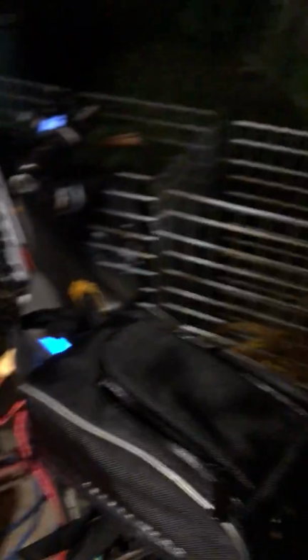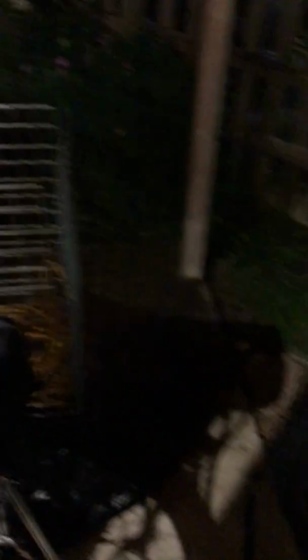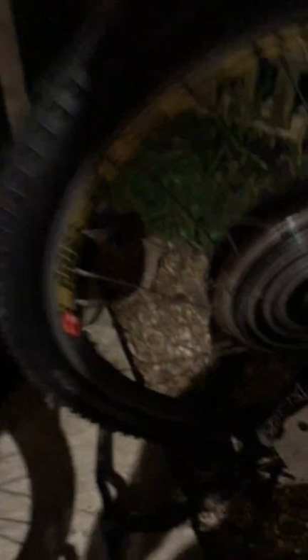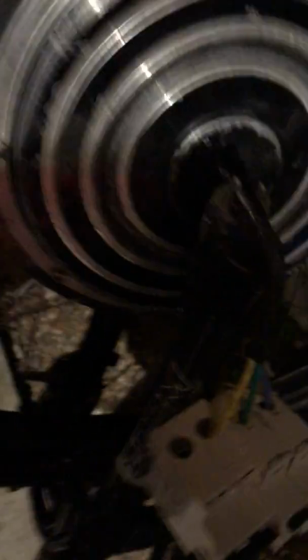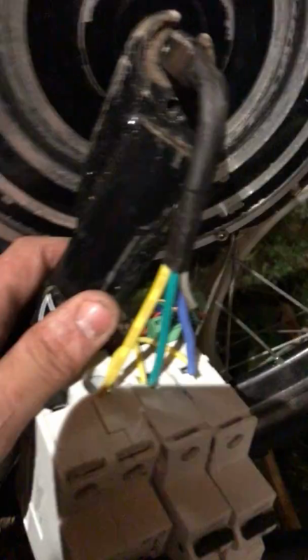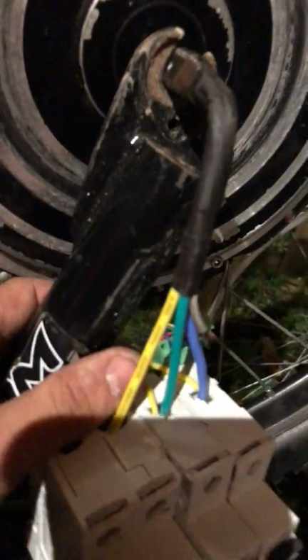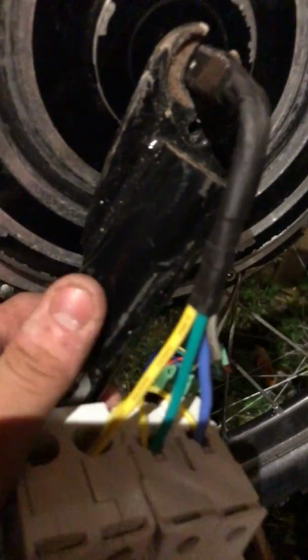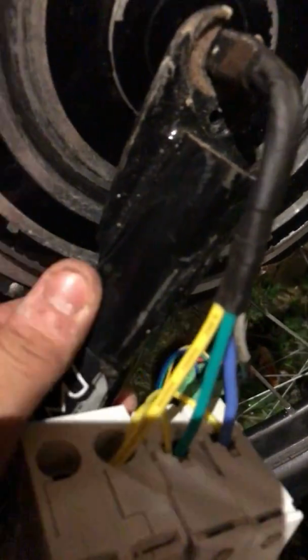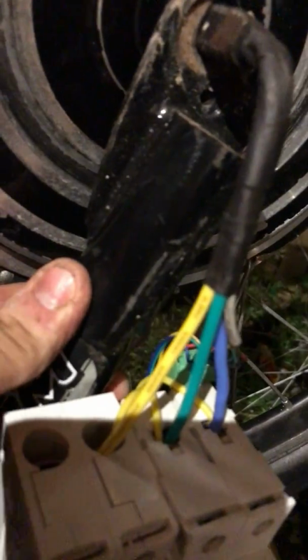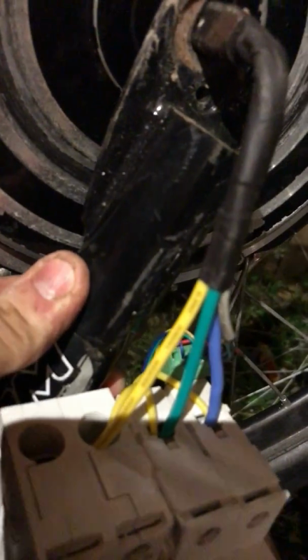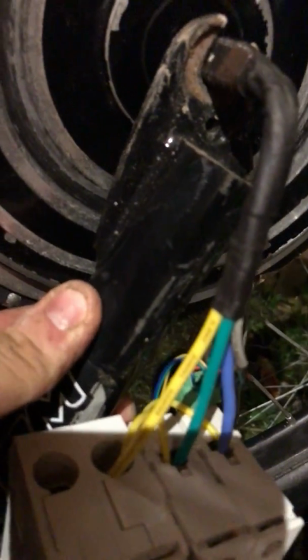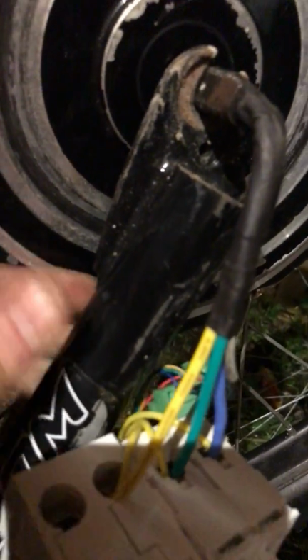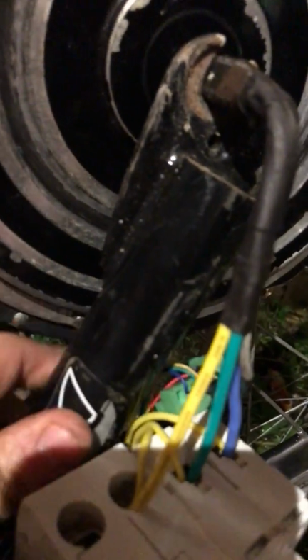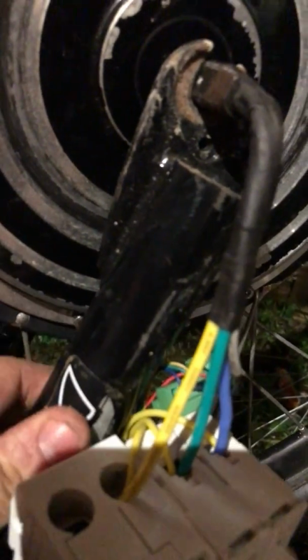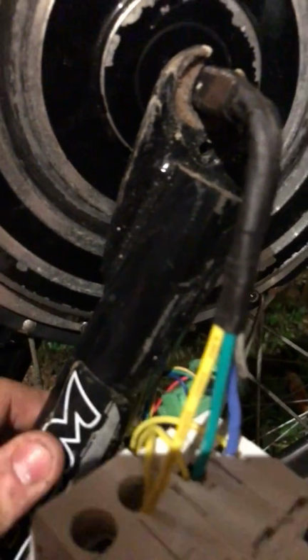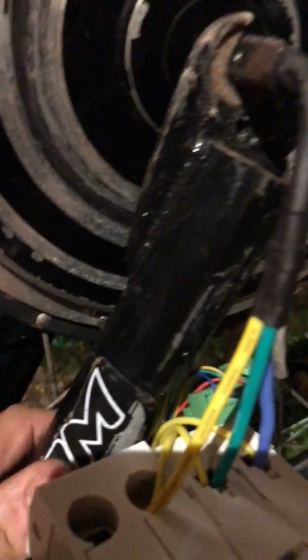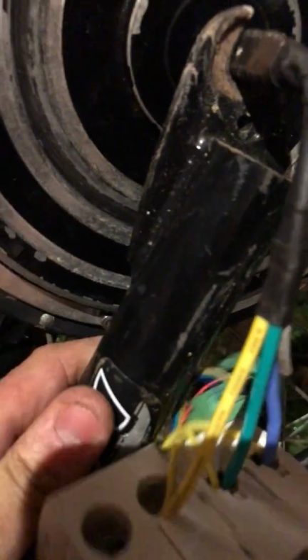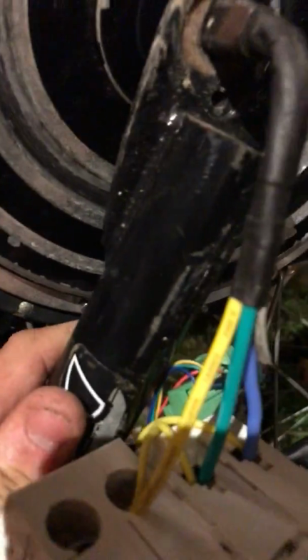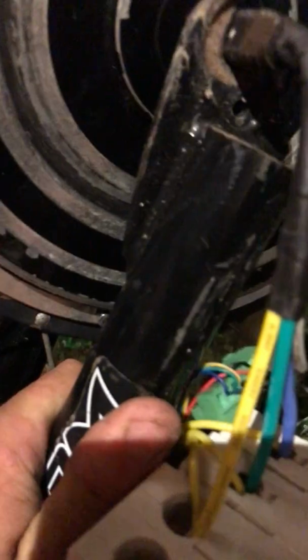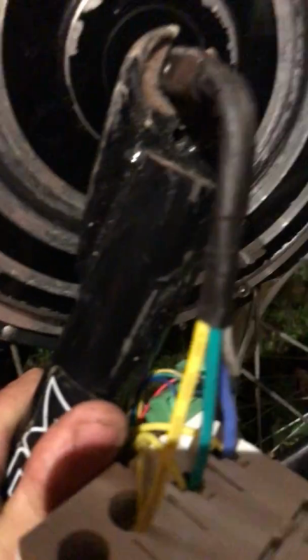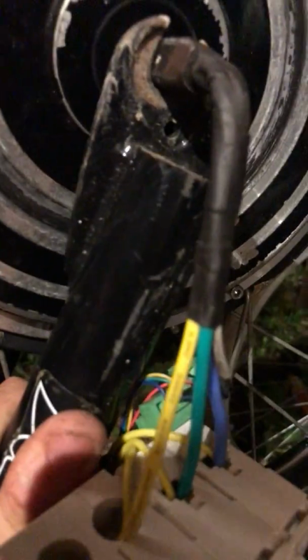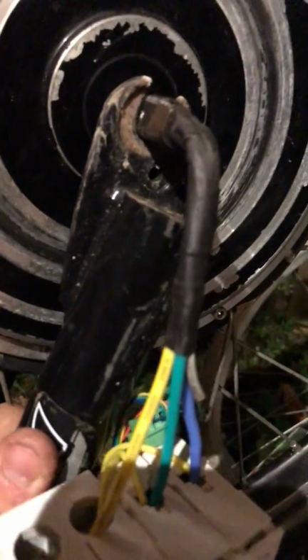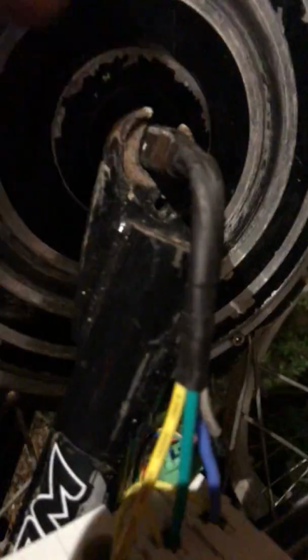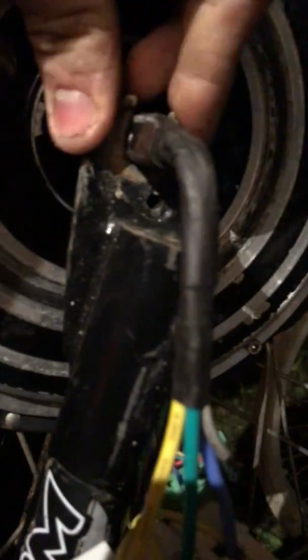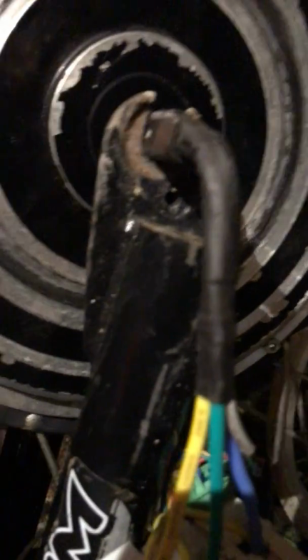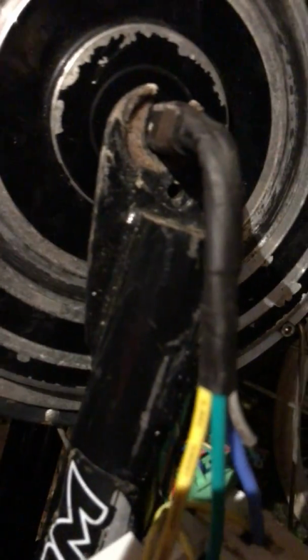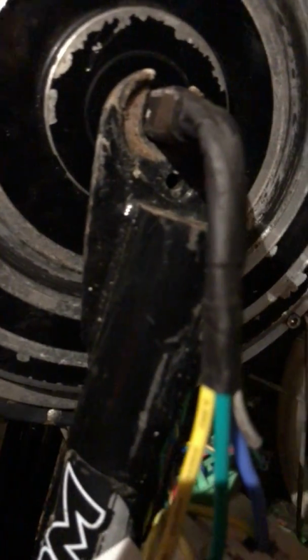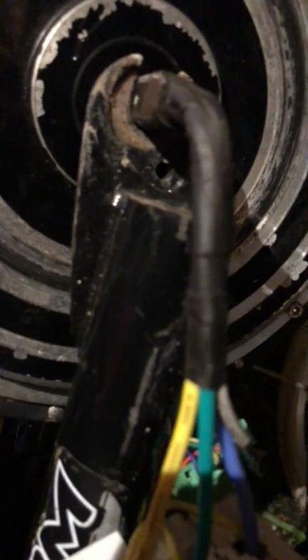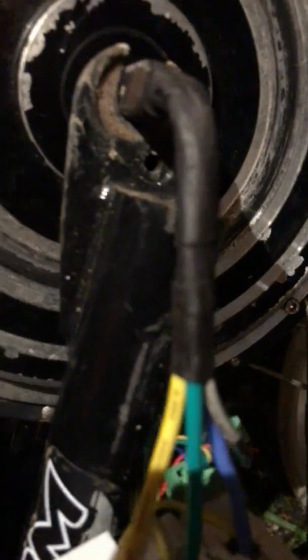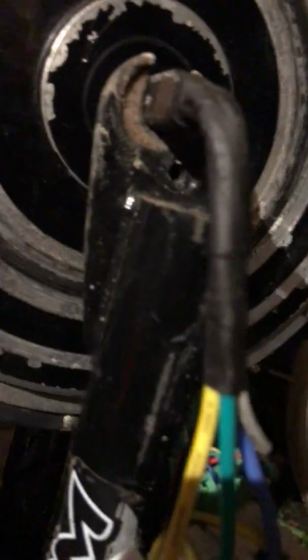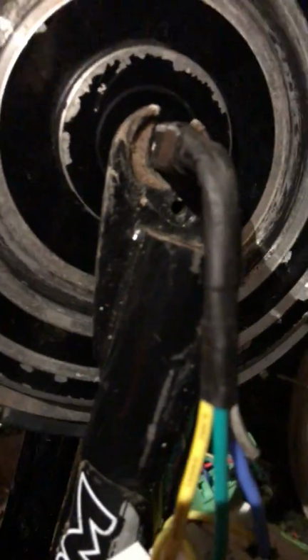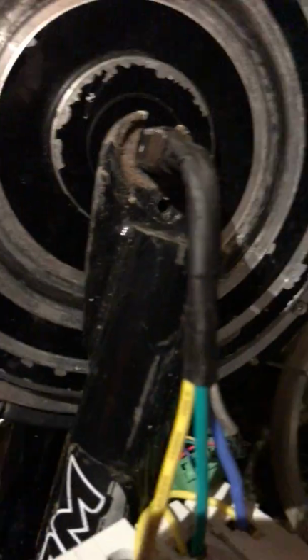This is the fork I'm going to be using now. This is a steel fork, which means they're much, much stronger. You can take much more abuse like the hub motor throws at it.